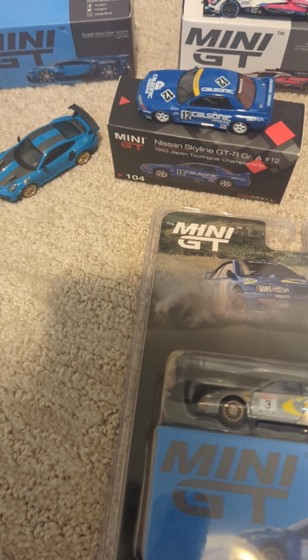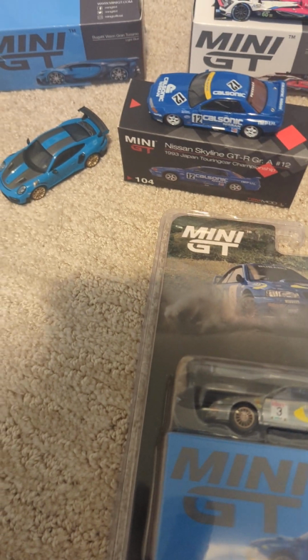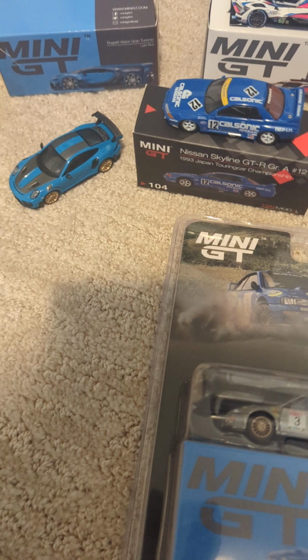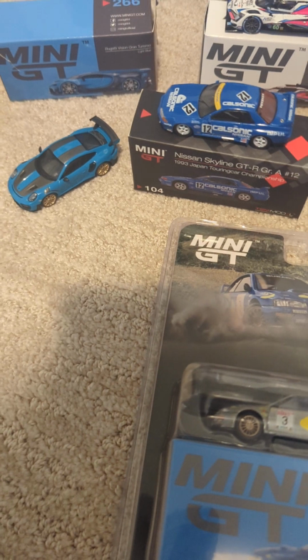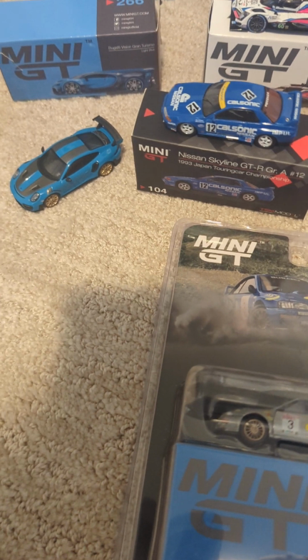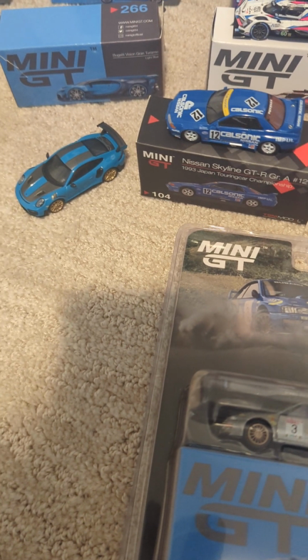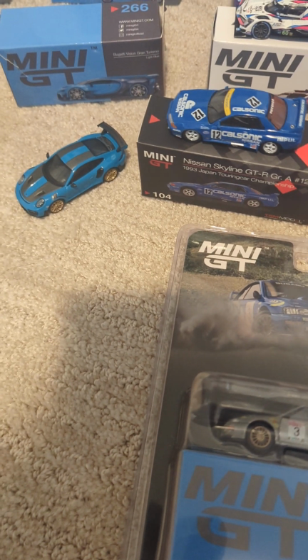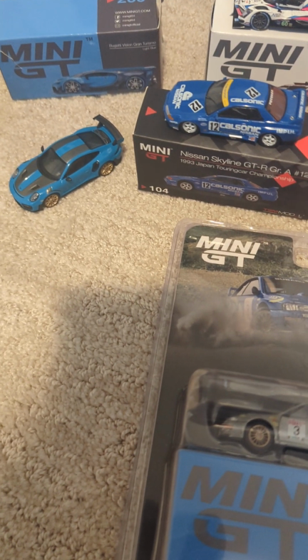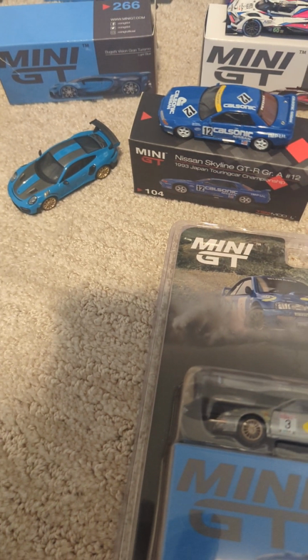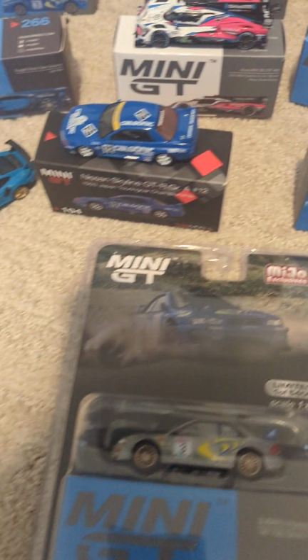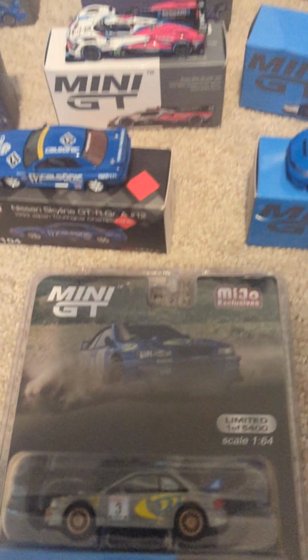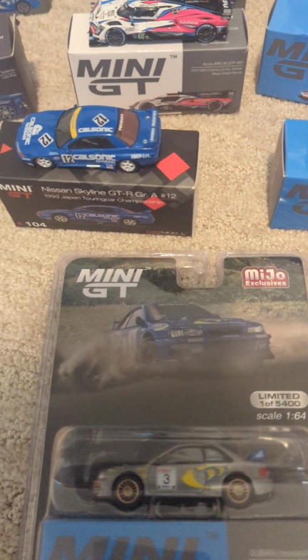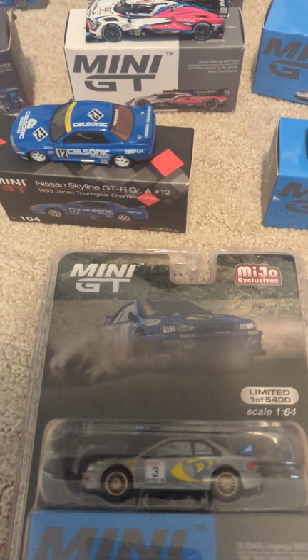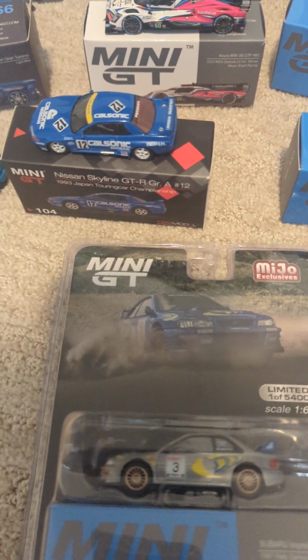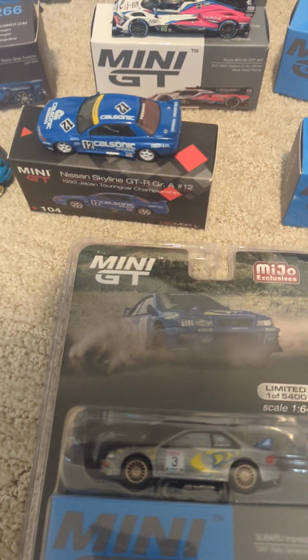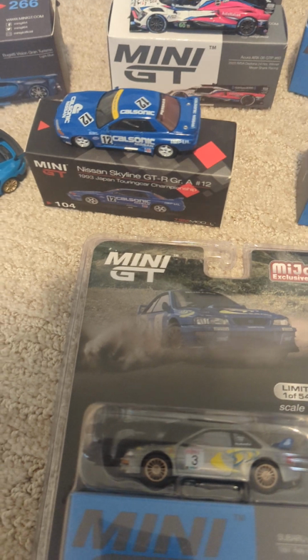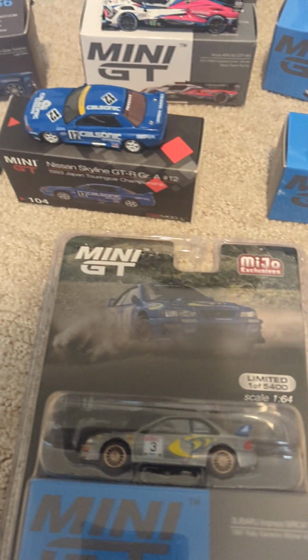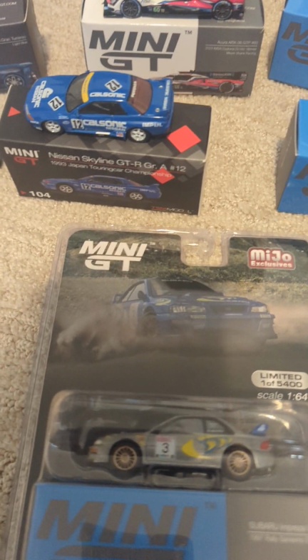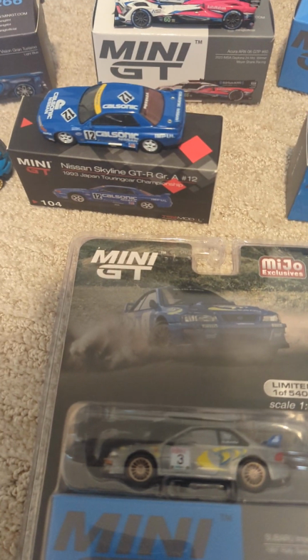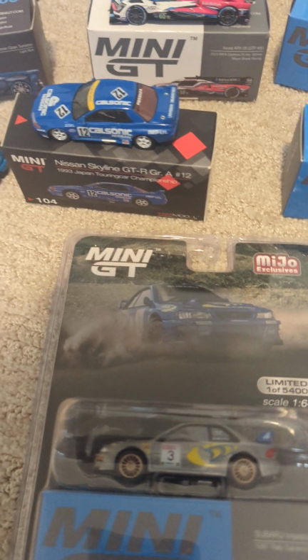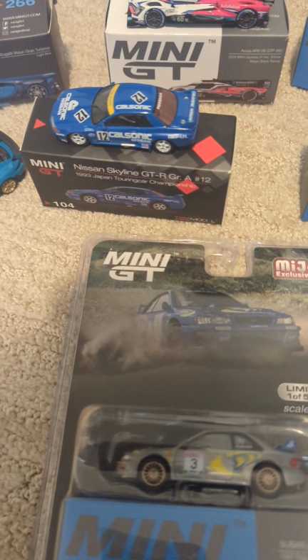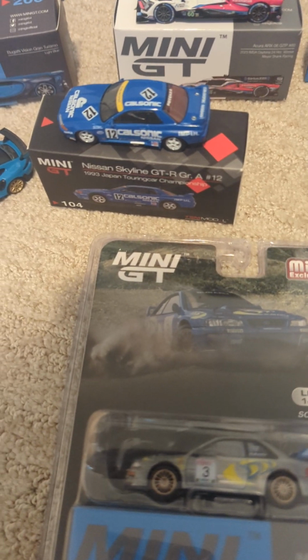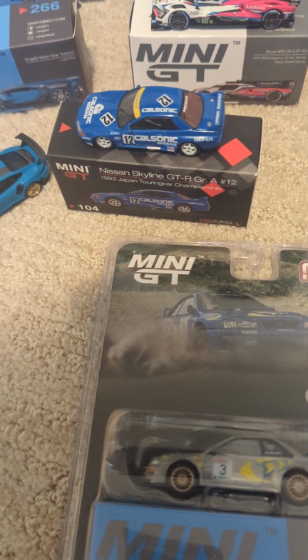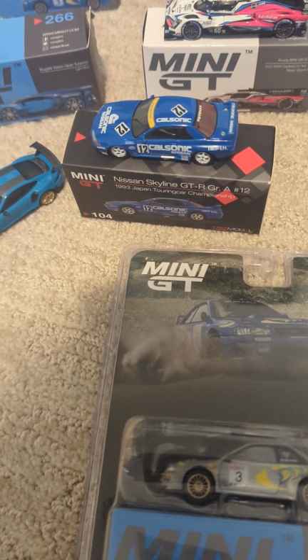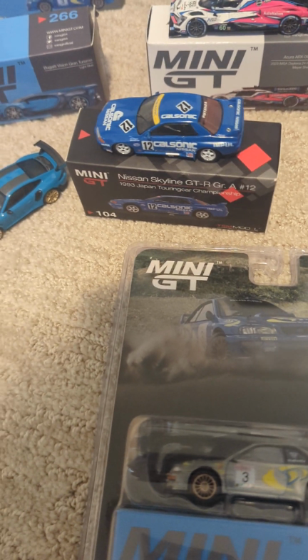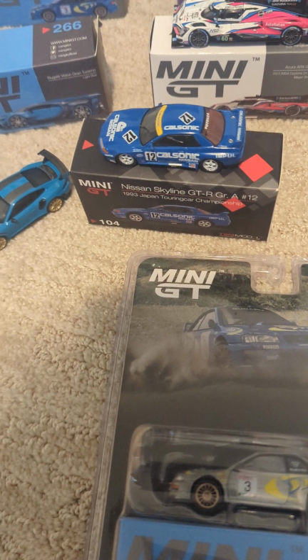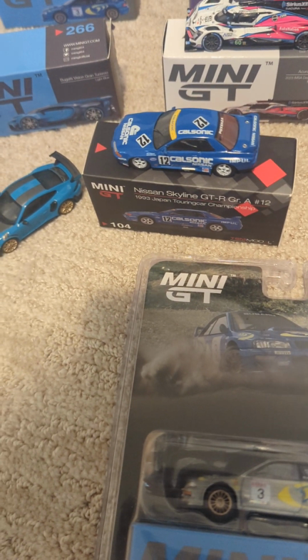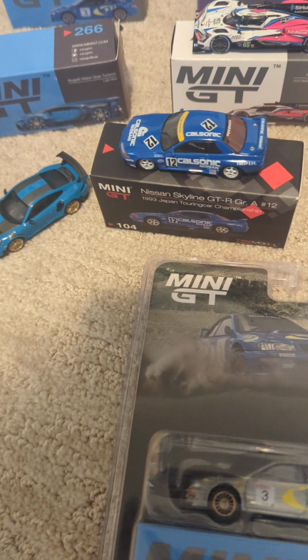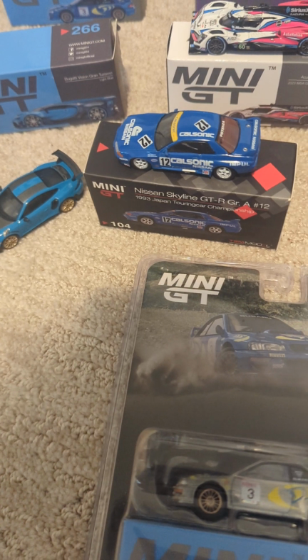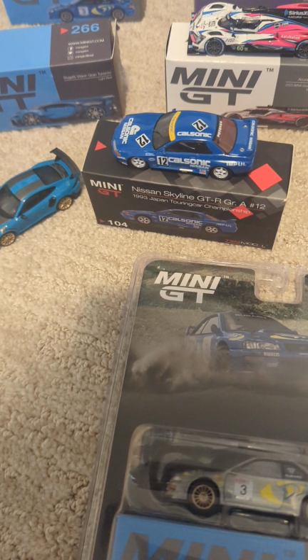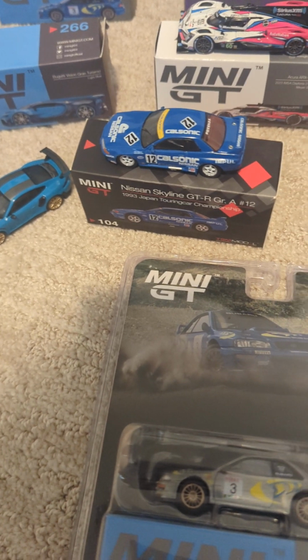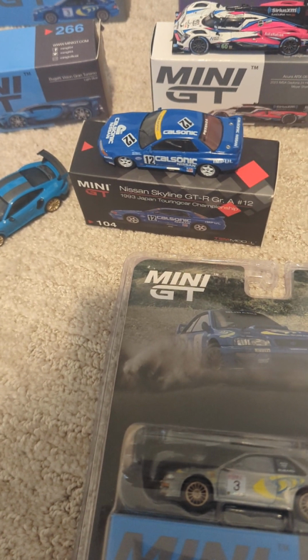All of these Mini GT die-cast cars I'm showing are actually in the box. However, I have pulled a few out just because I wanted to highlight some of my favorites outside of their travel box thing that they come in.